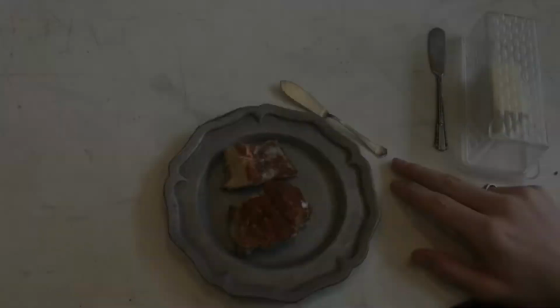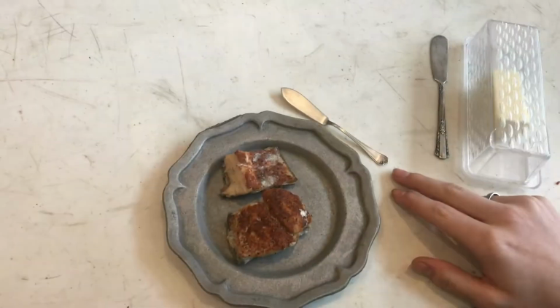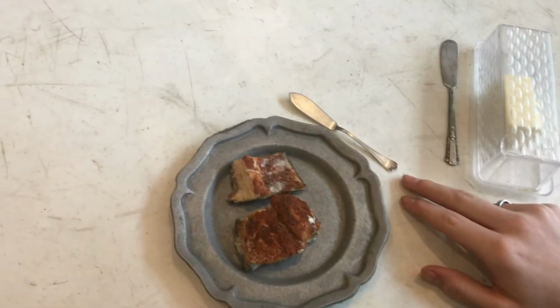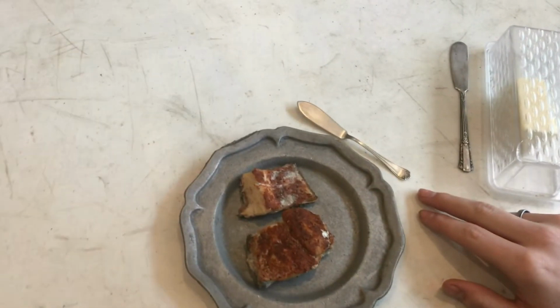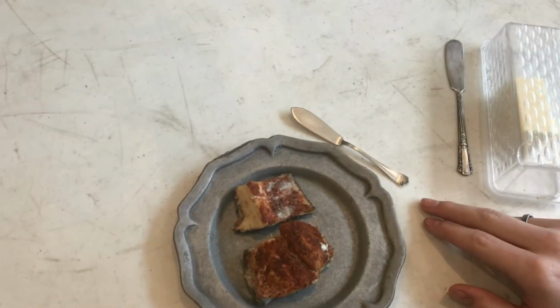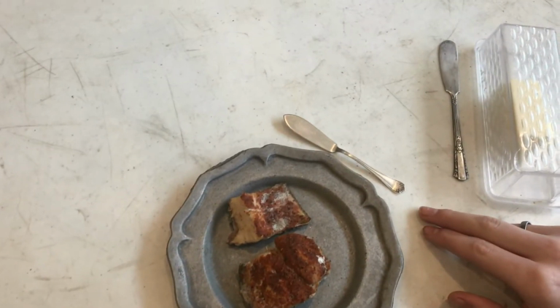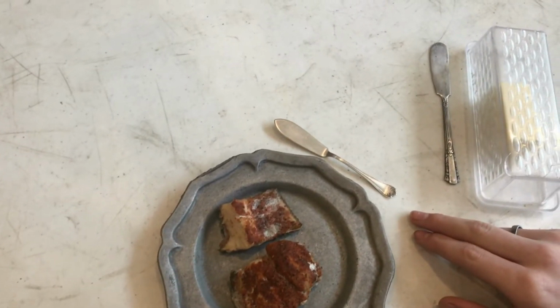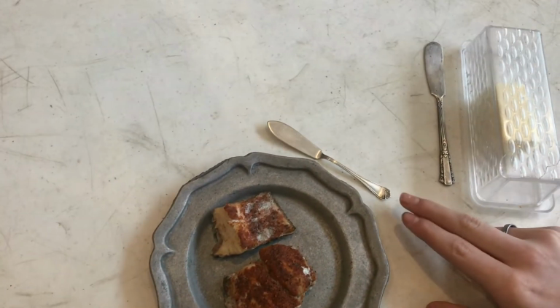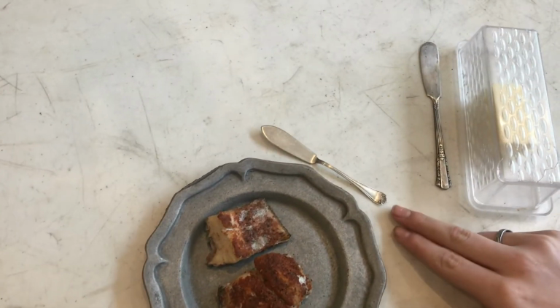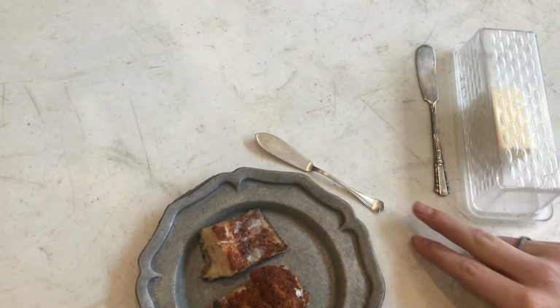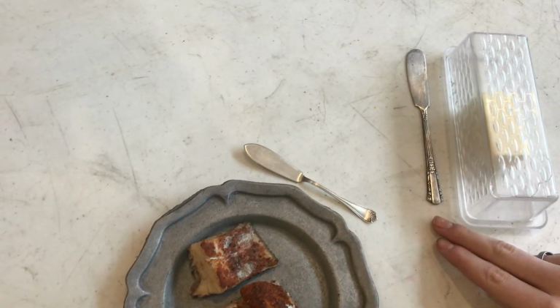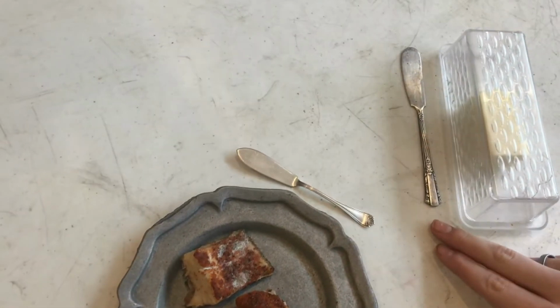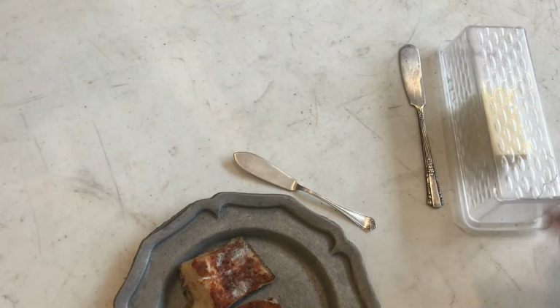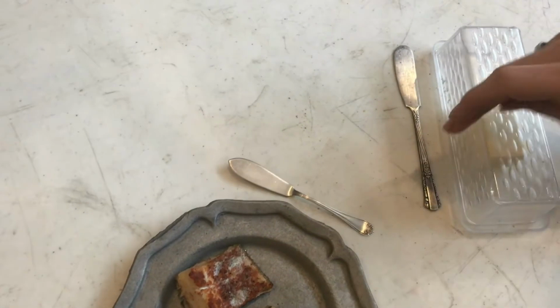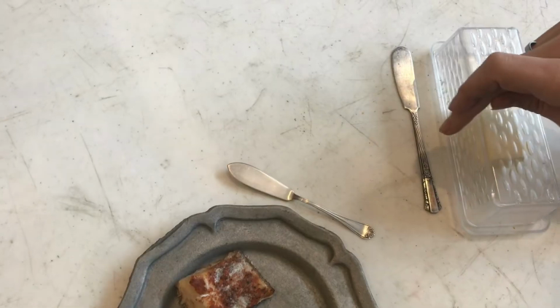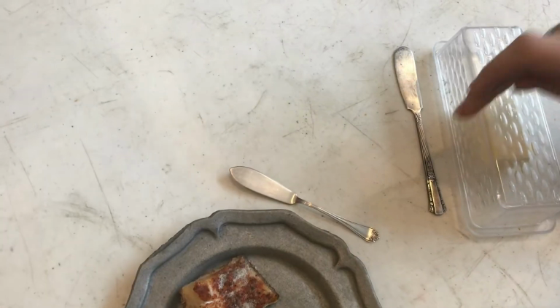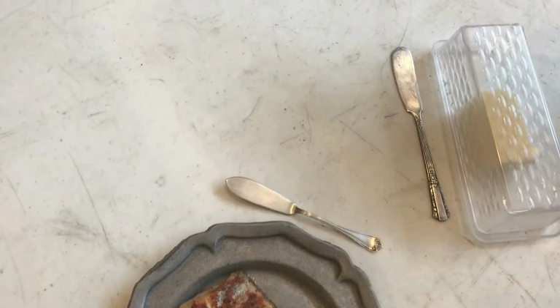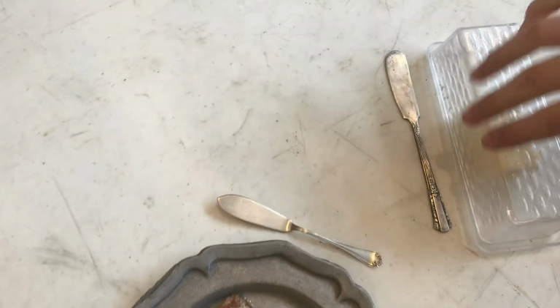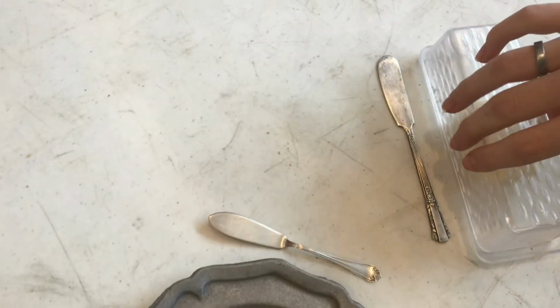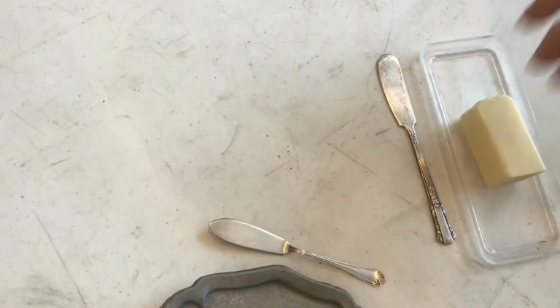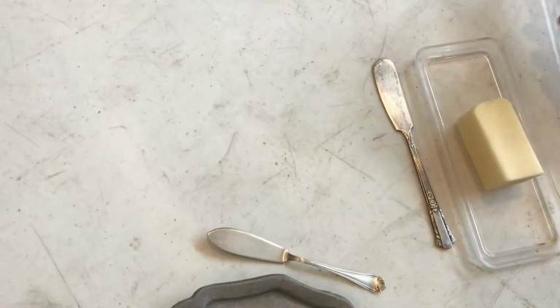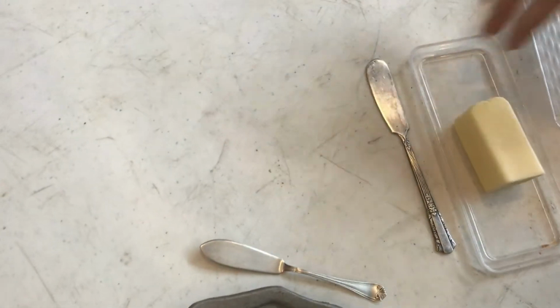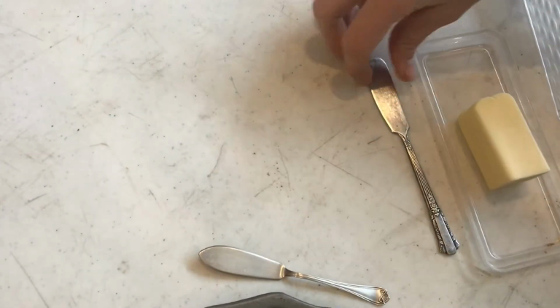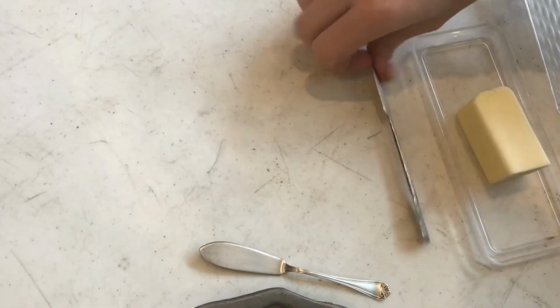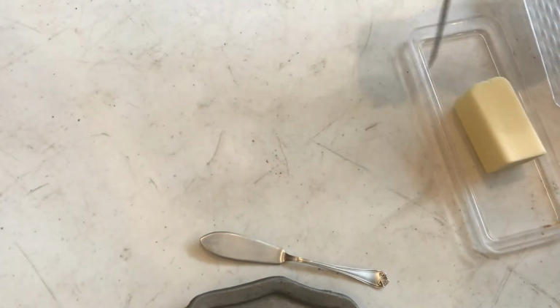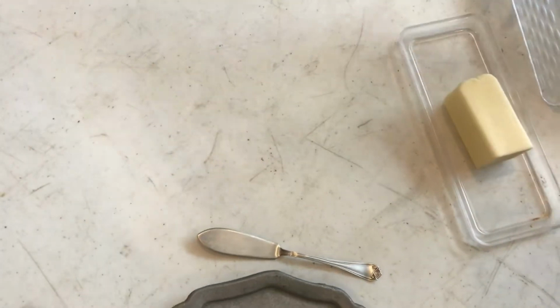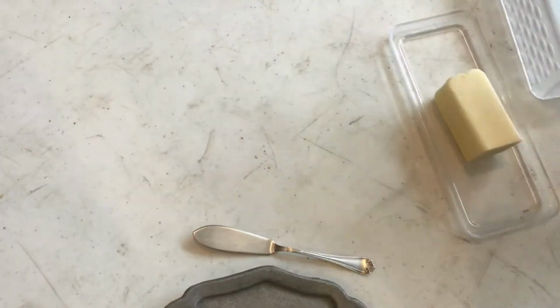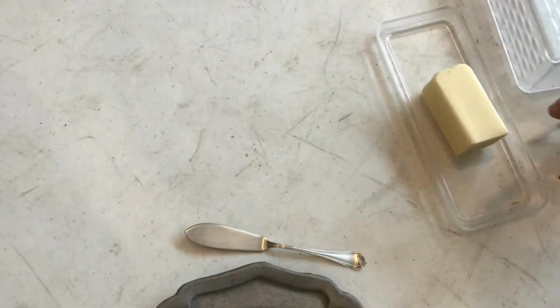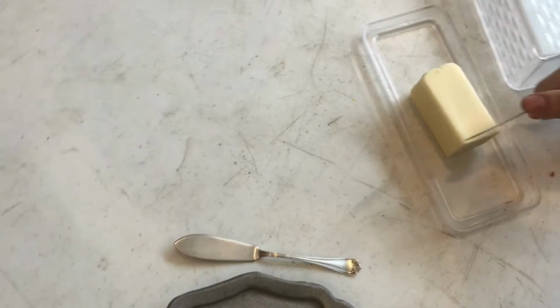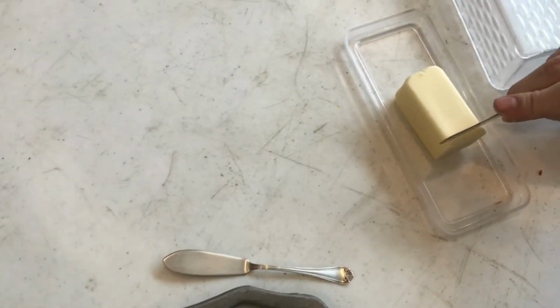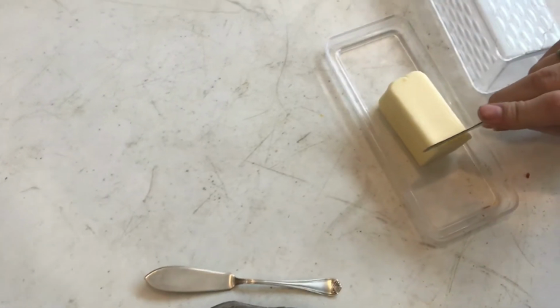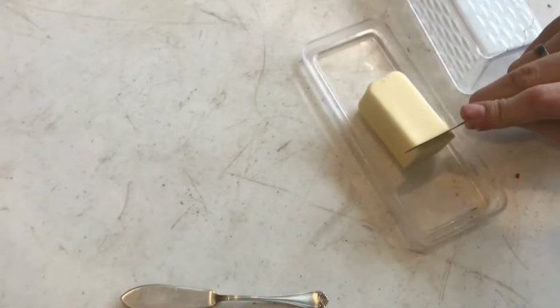In this video, we're going to explain the difference between a fish knife and a butter knife. This is a butter knife, and it's used for making cuts on butter, just like that.